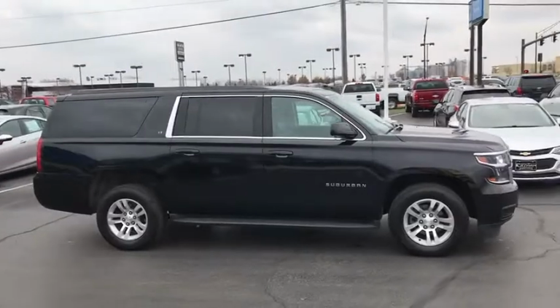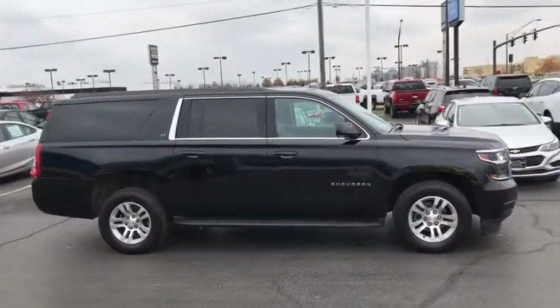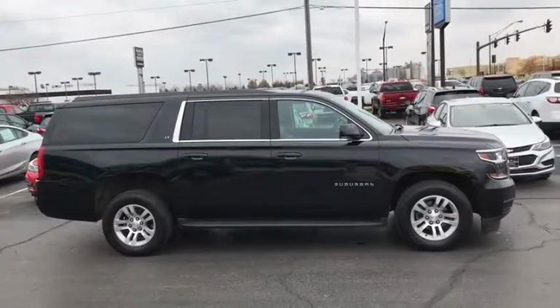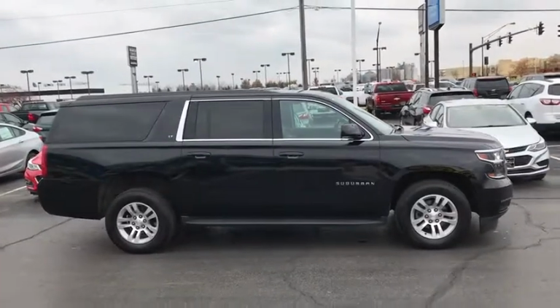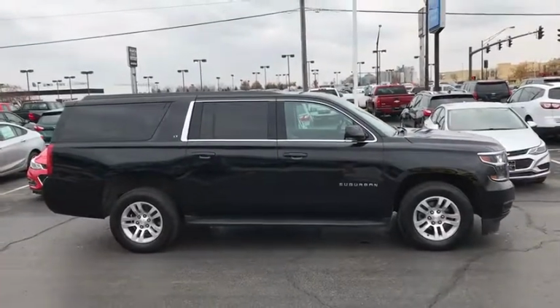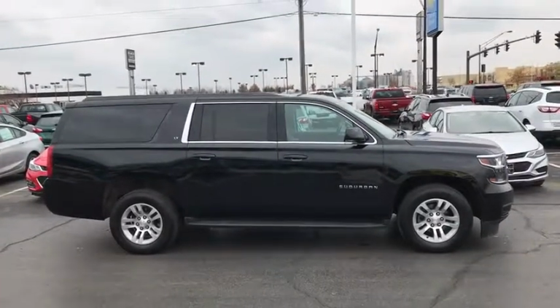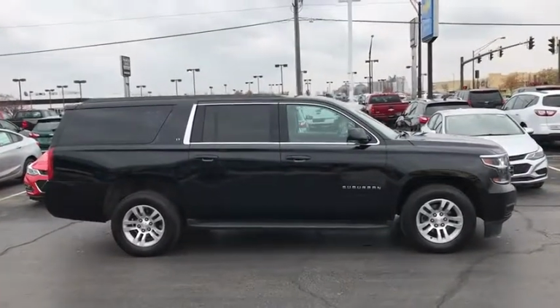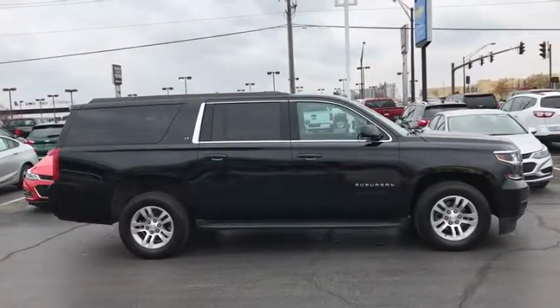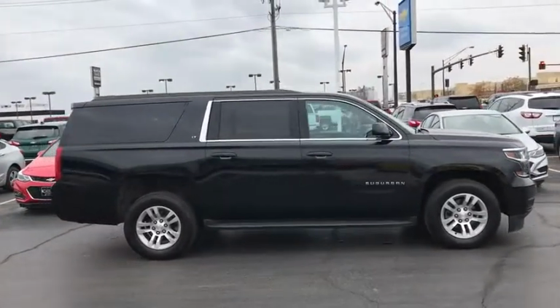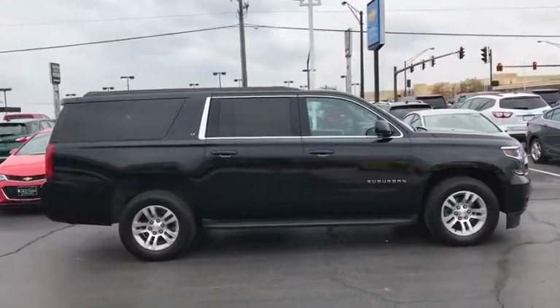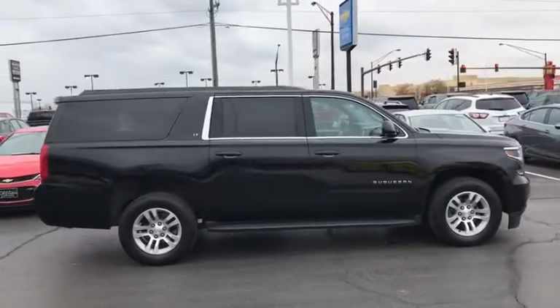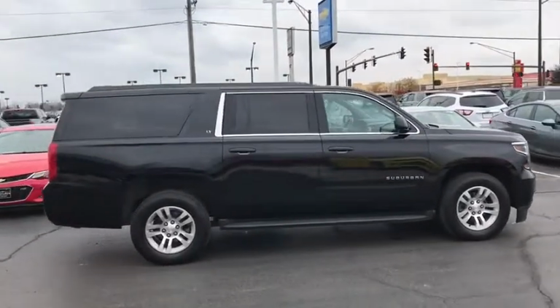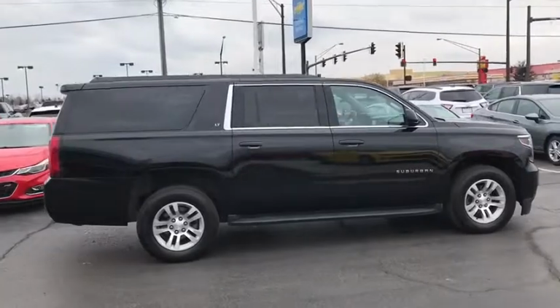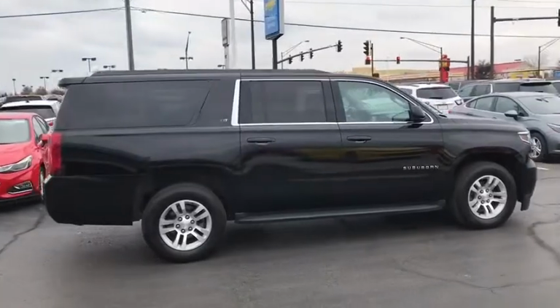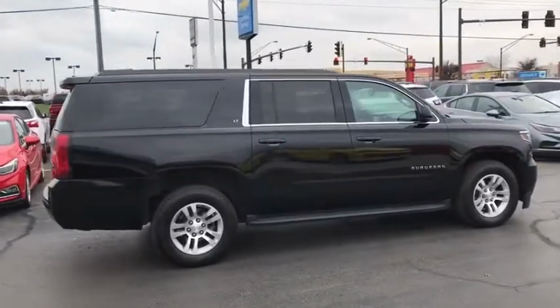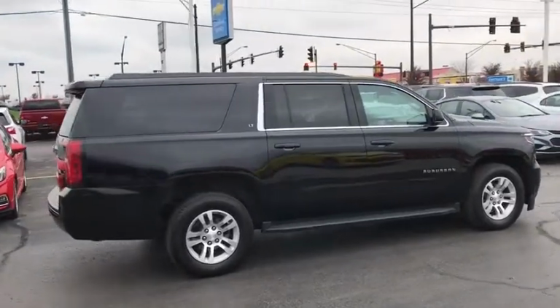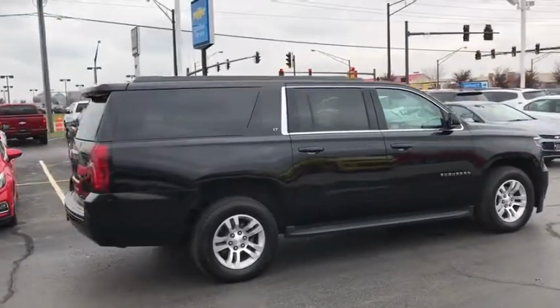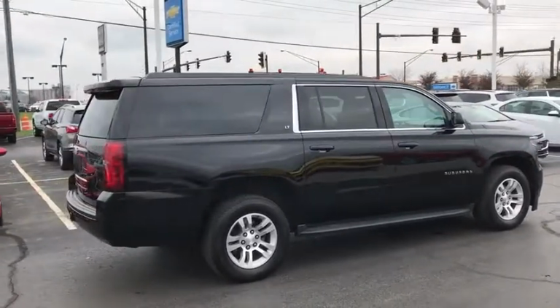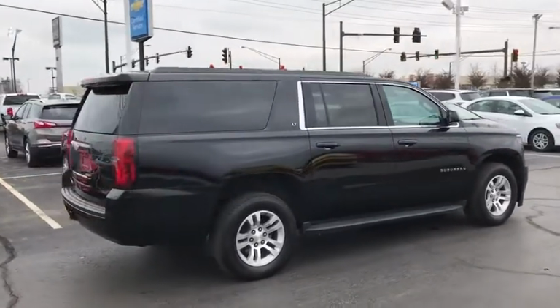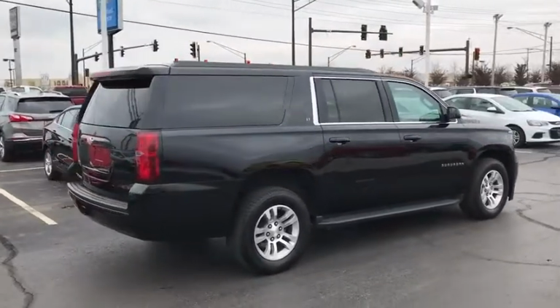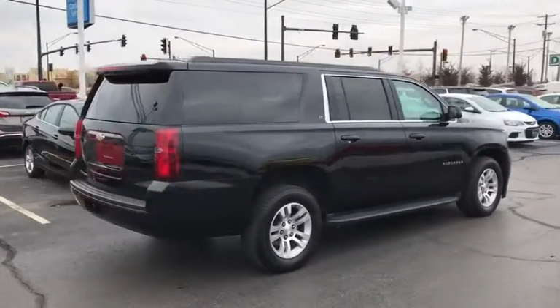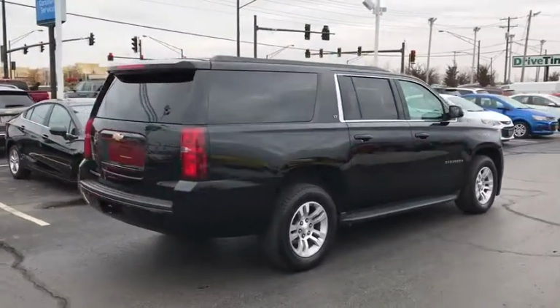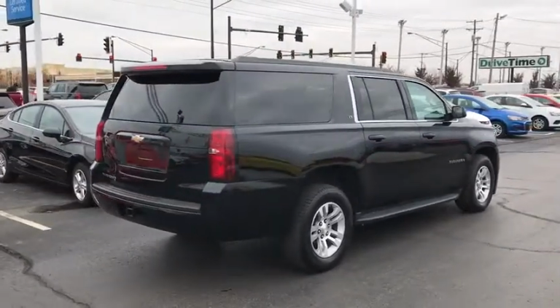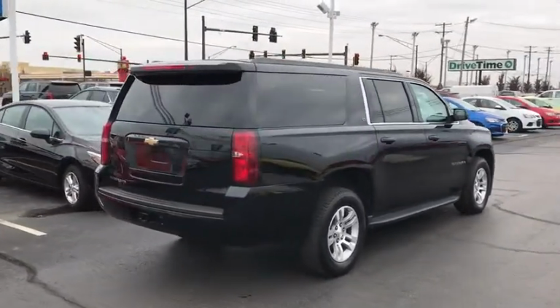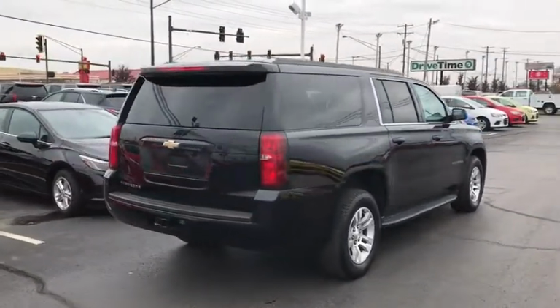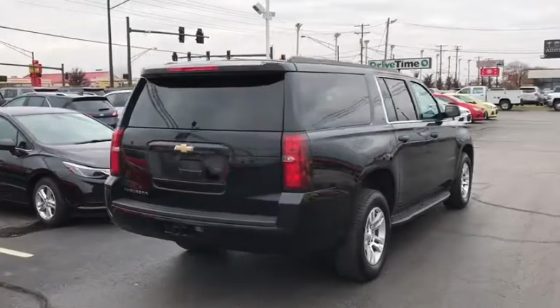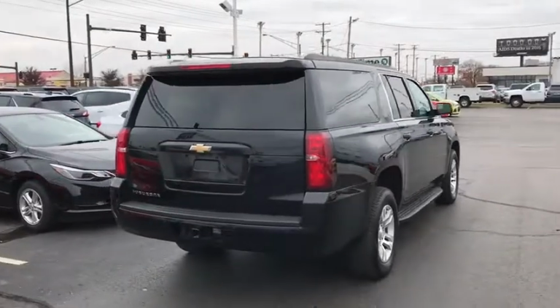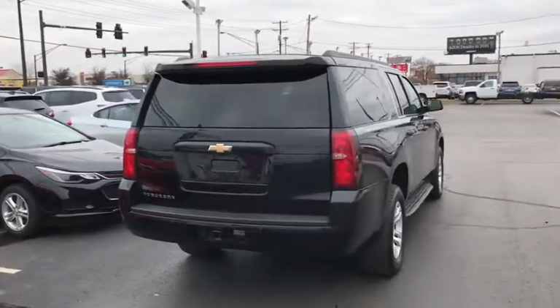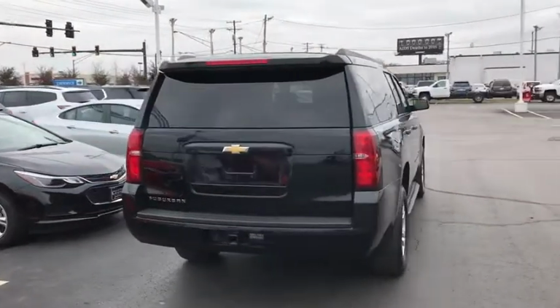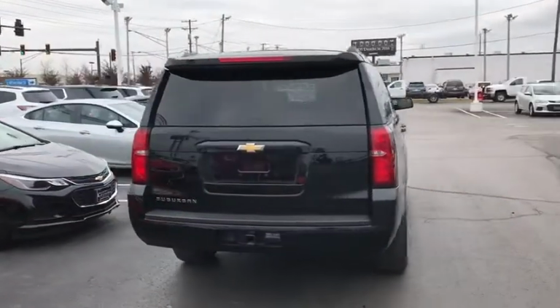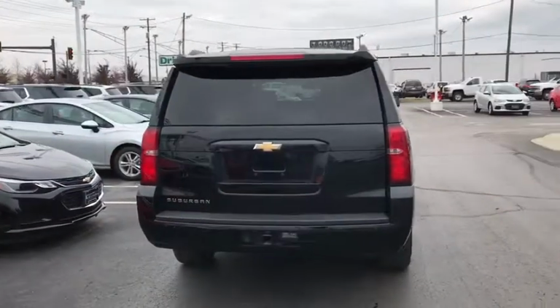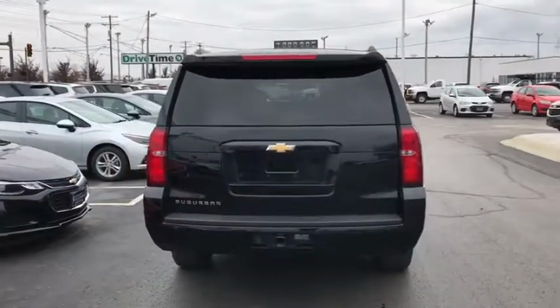Power passenger seats, traction control, power lift gate, leather-wrapped steering wheel, dual airbags, alloy wheels, power steering, remote vehicle start, floor mats, four-wheel disc brakes.